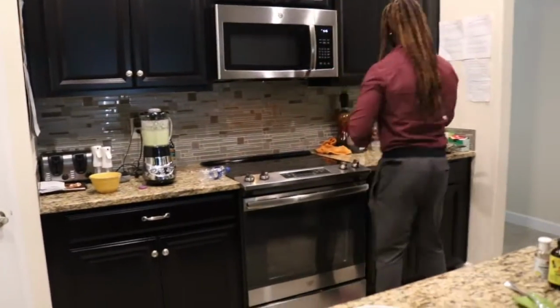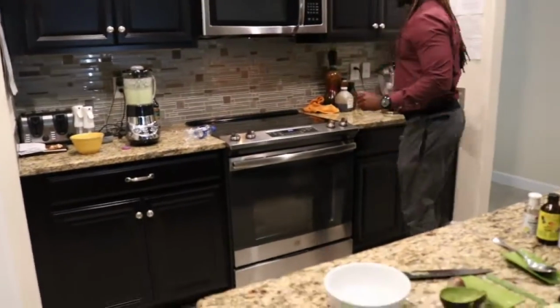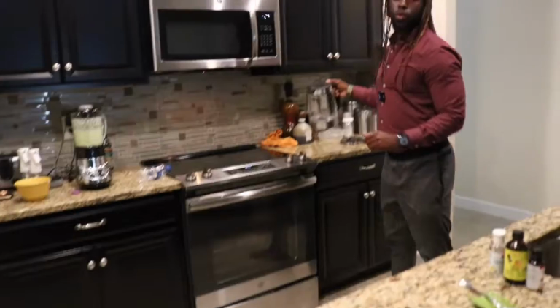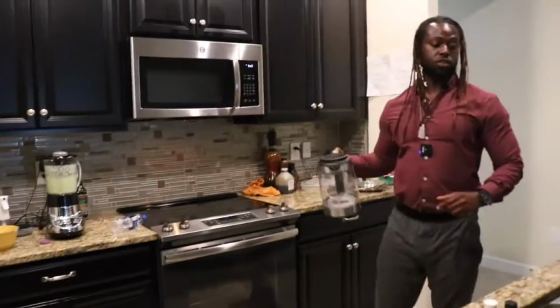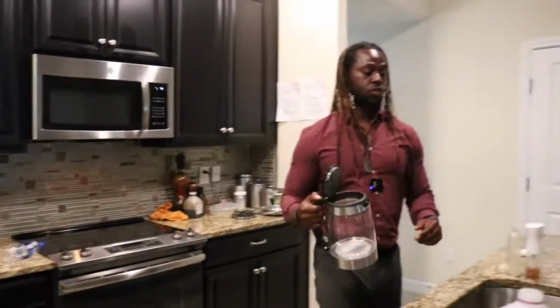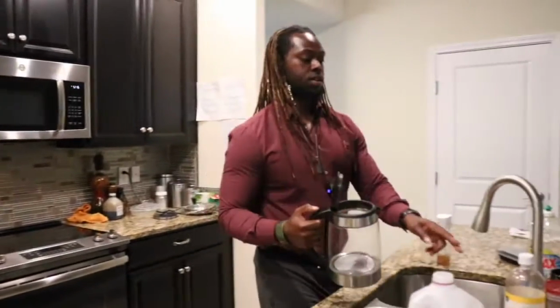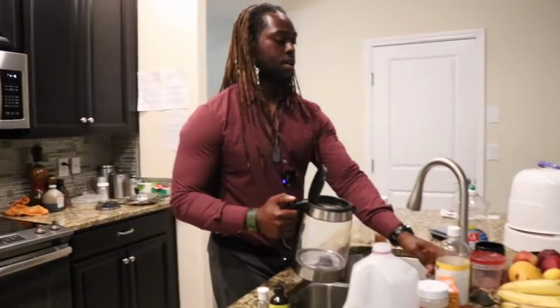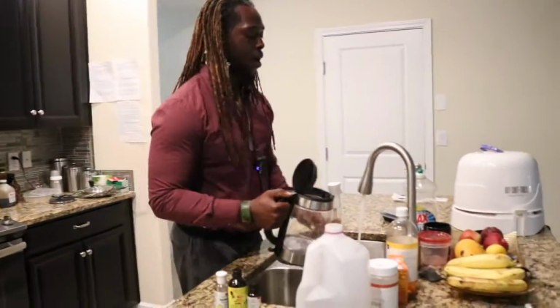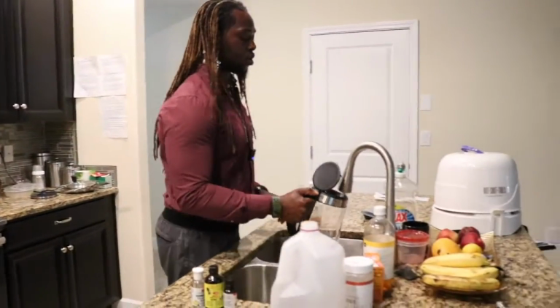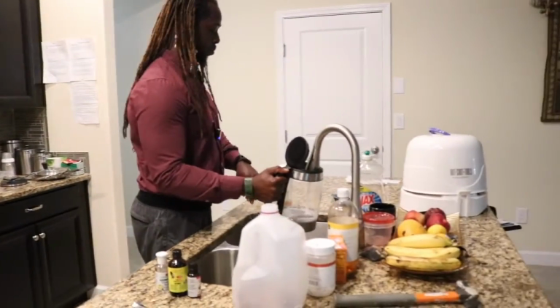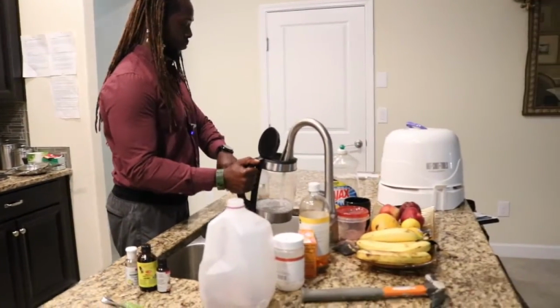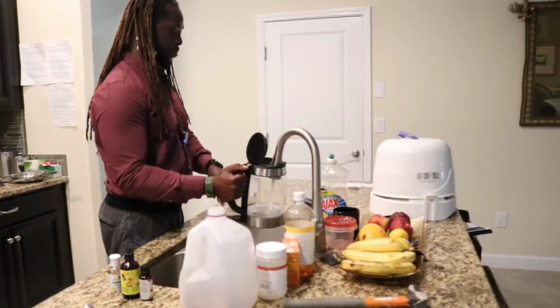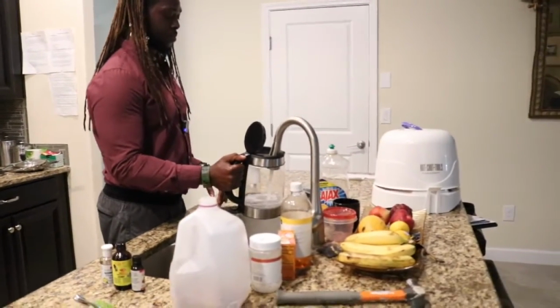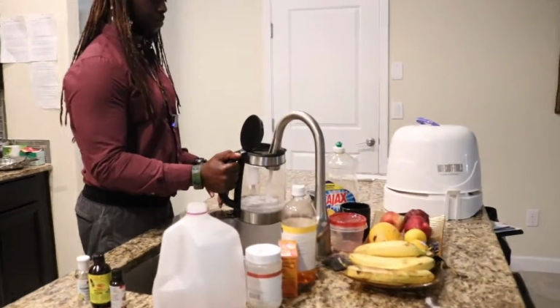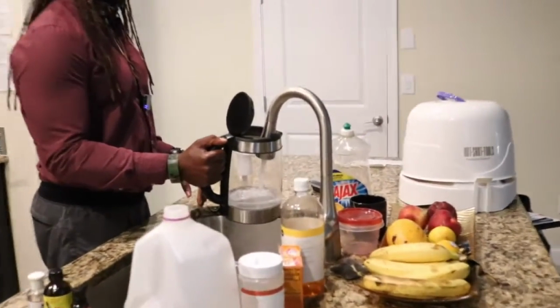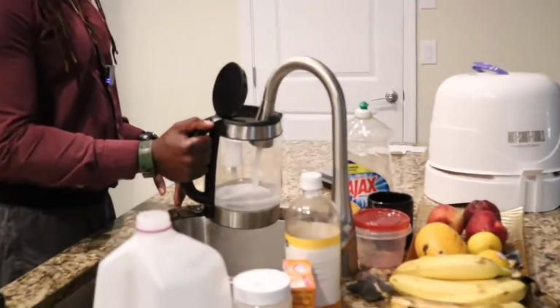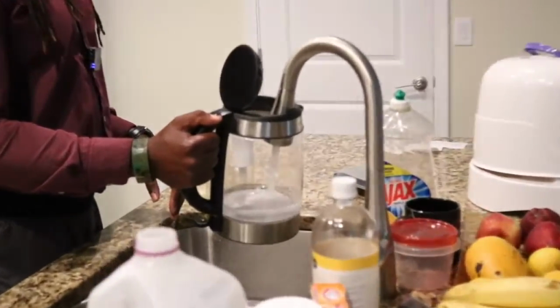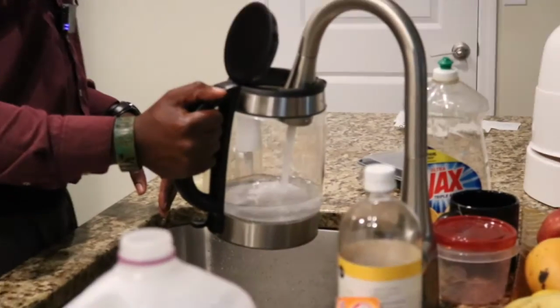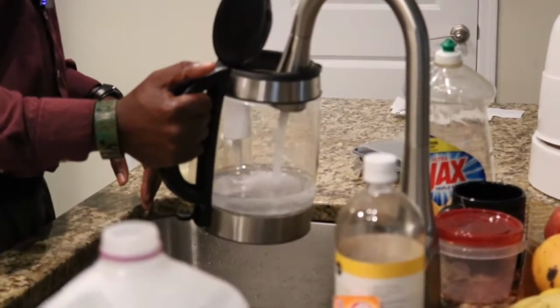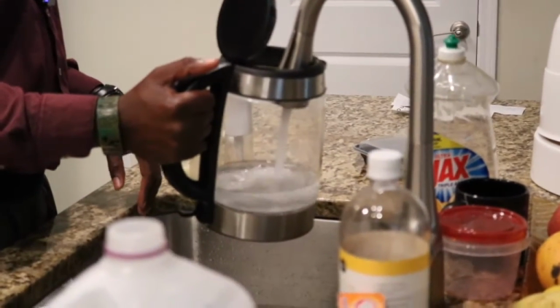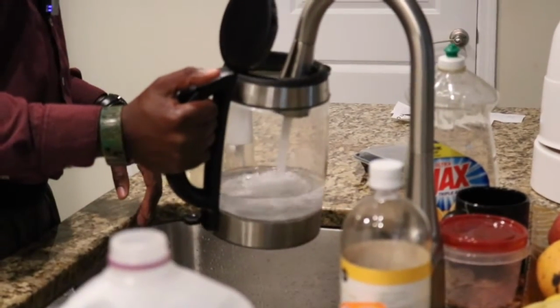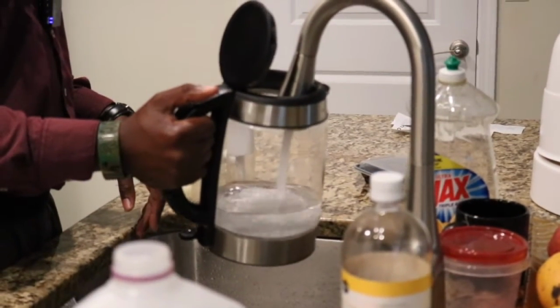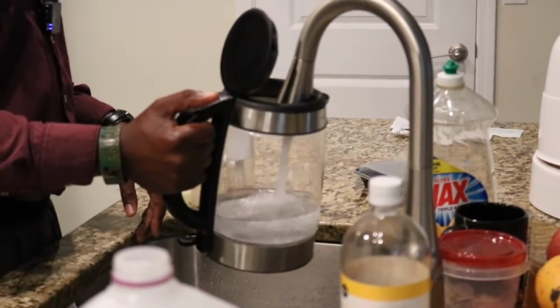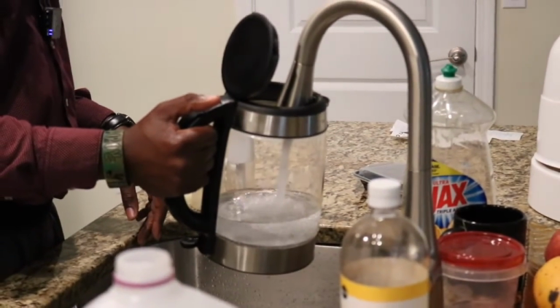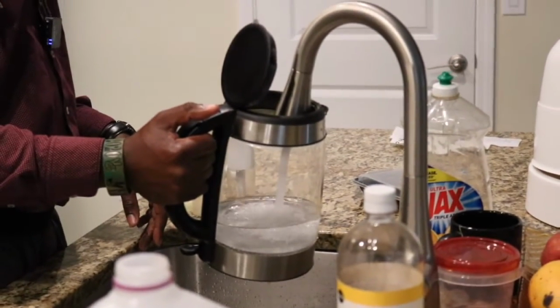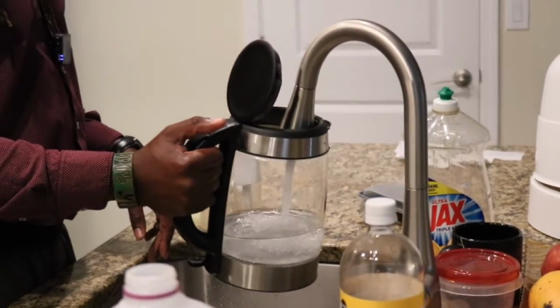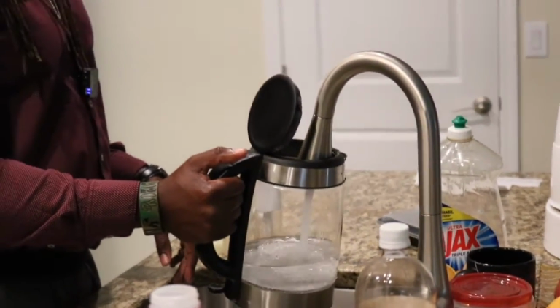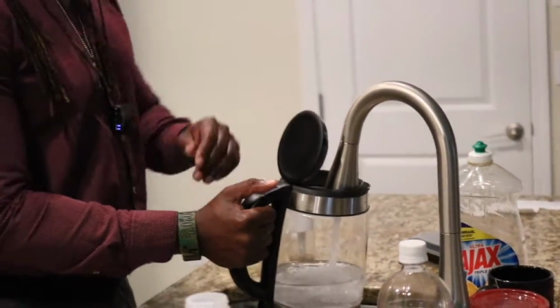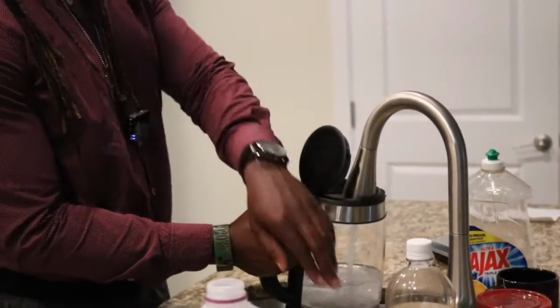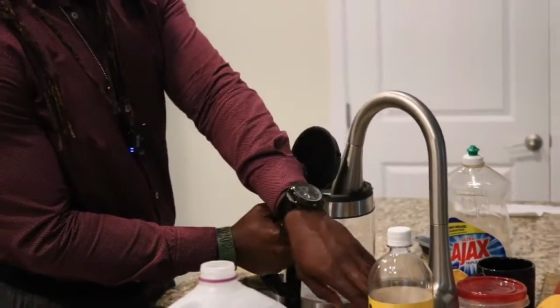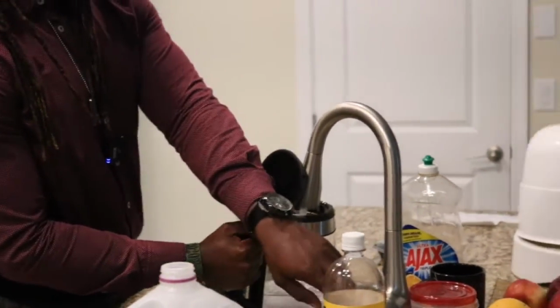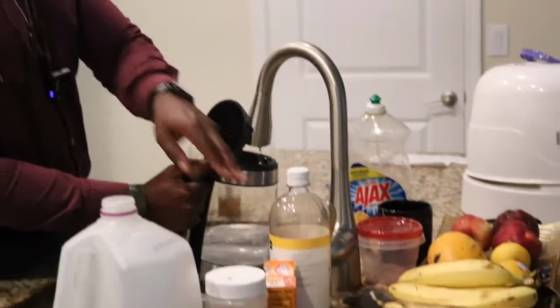What I want to do is use hot water. I'm going to let the water boil — it's easier for the honey to dissolve.